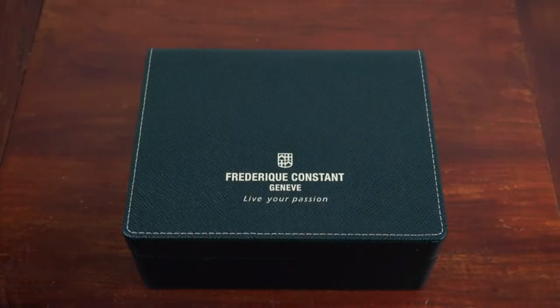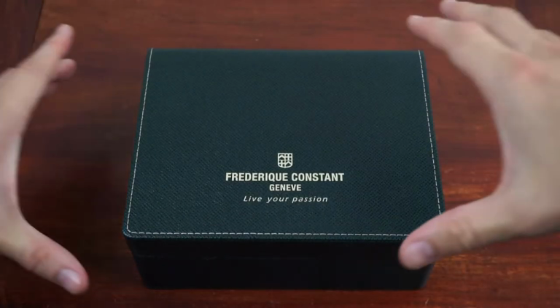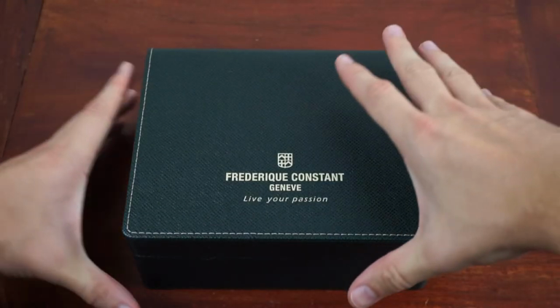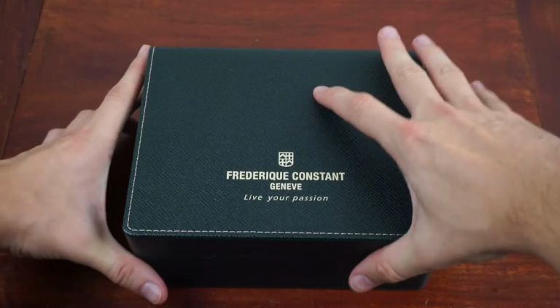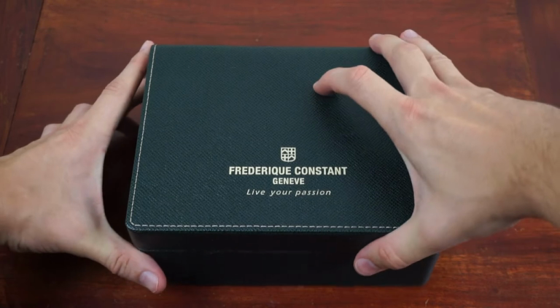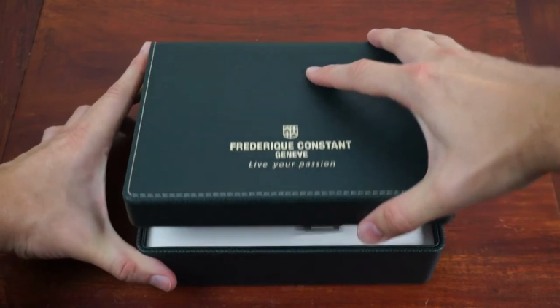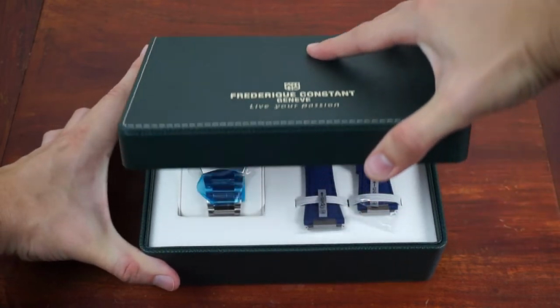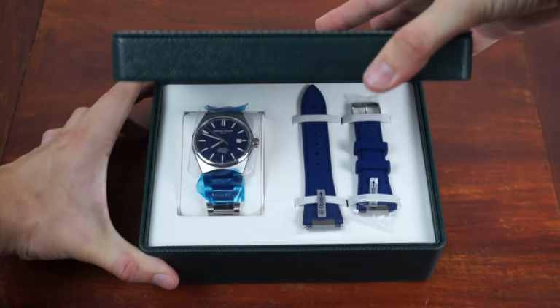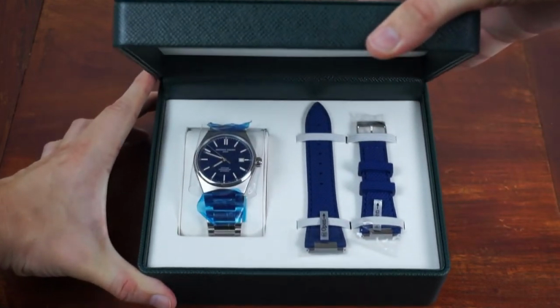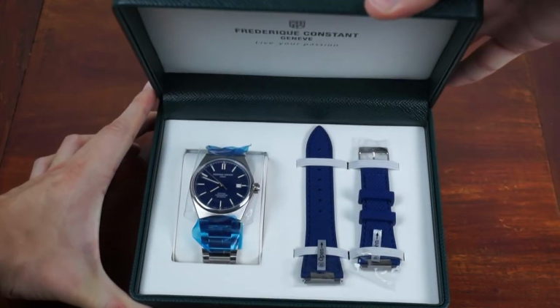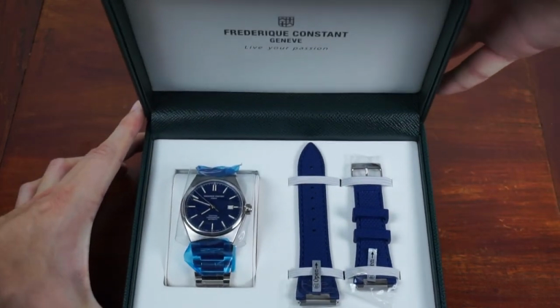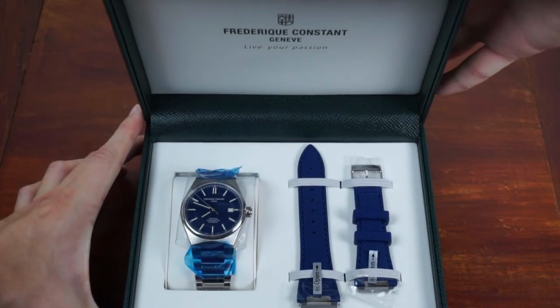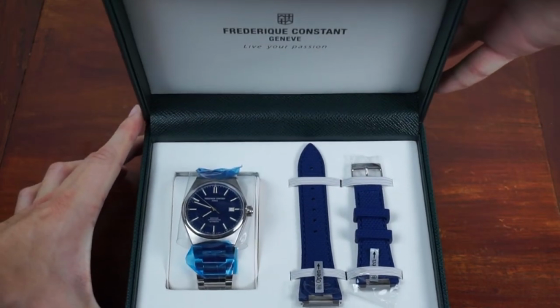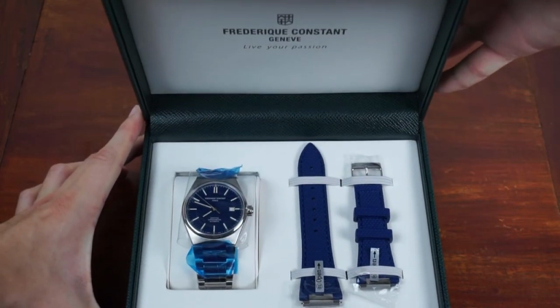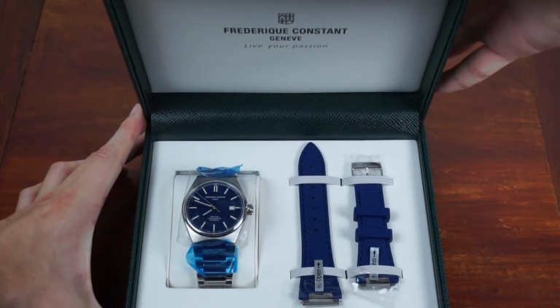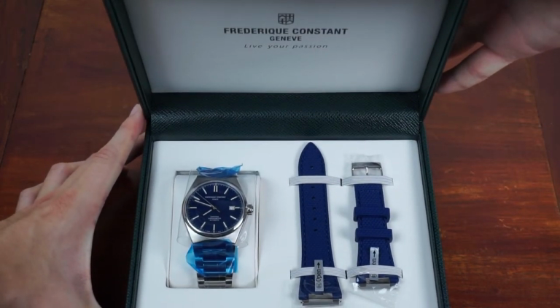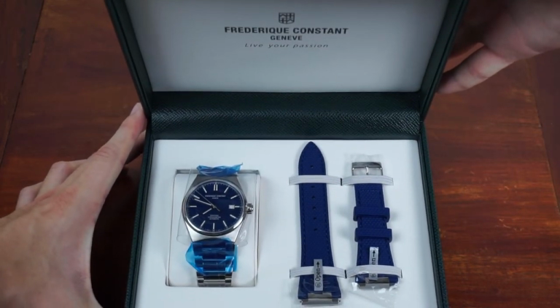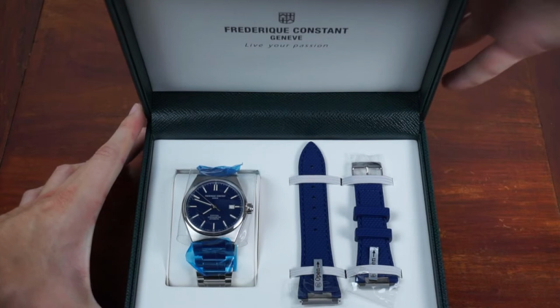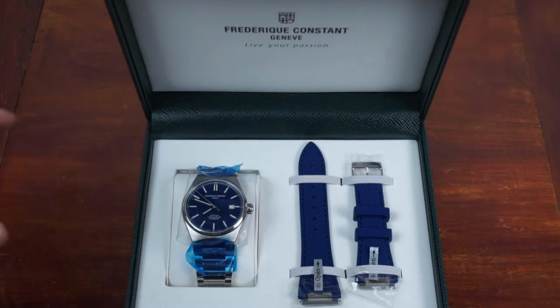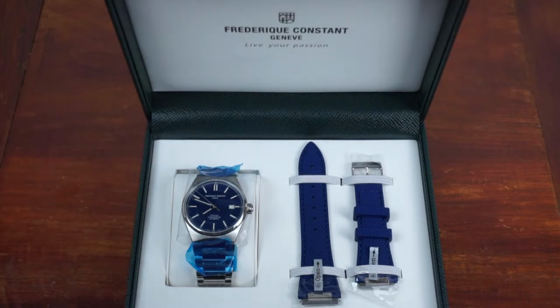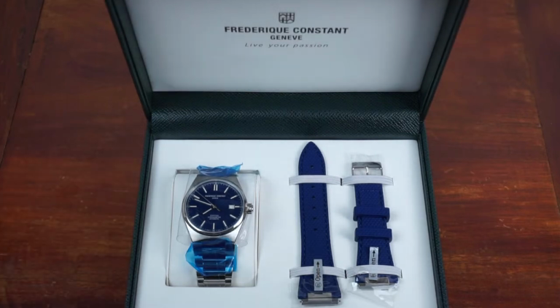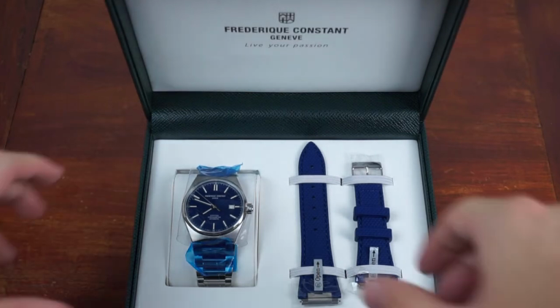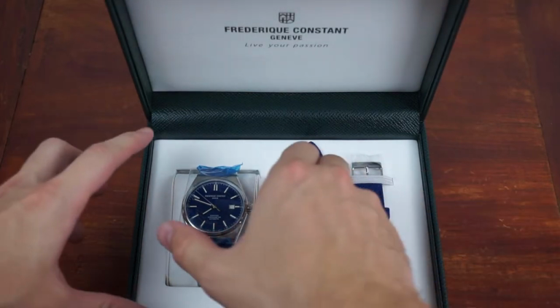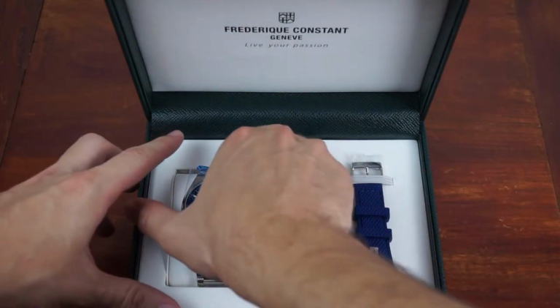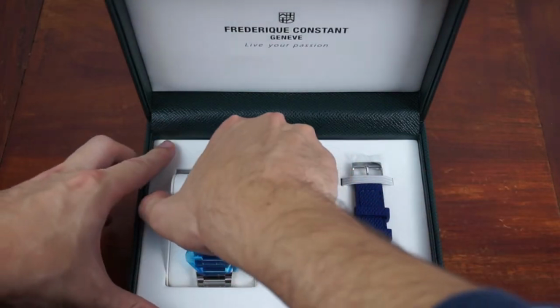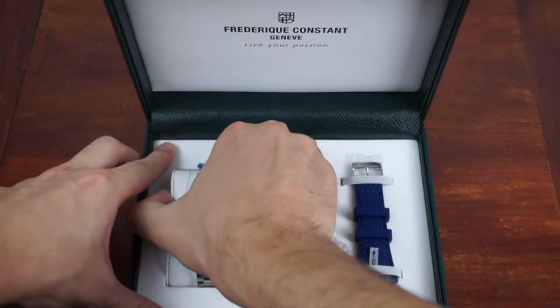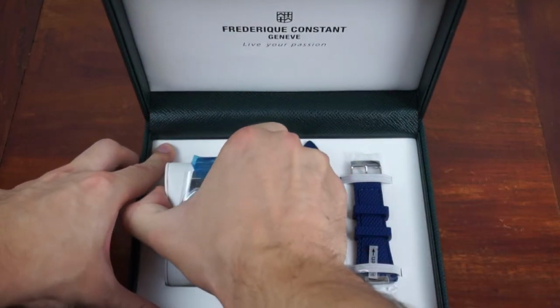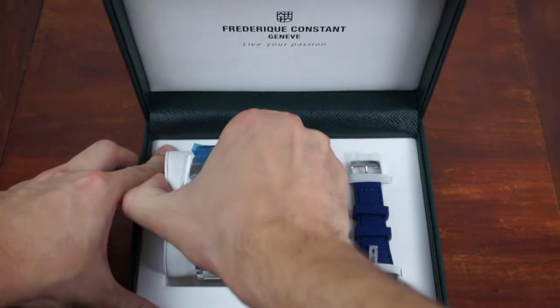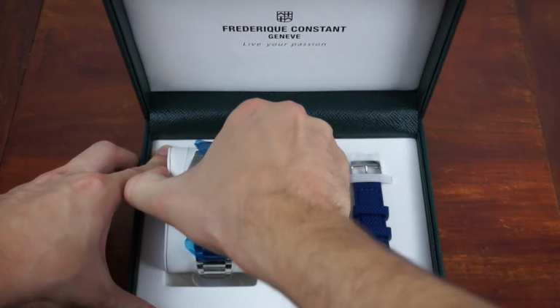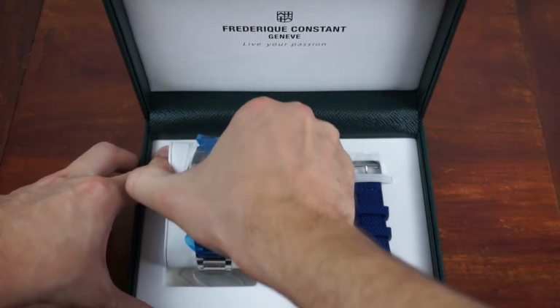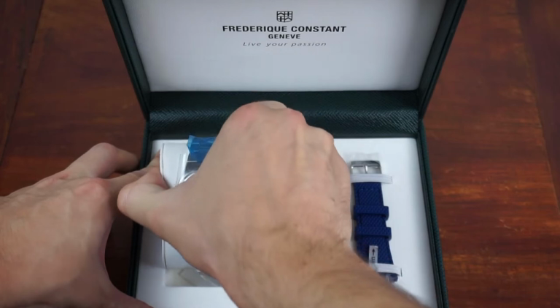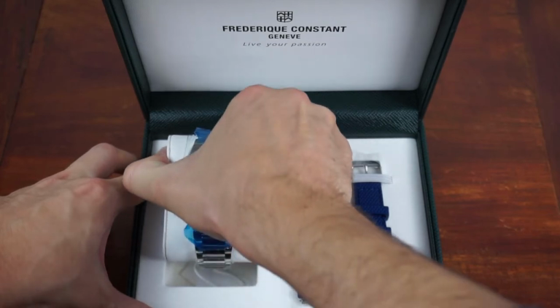Now that we are done with the paperwork we can open the box and find the watch inside. Besides the watch, an additional textured blue rubber strap equipped with a quick change system and a normal pin buckle is included.